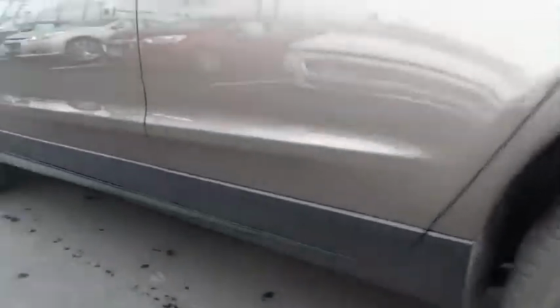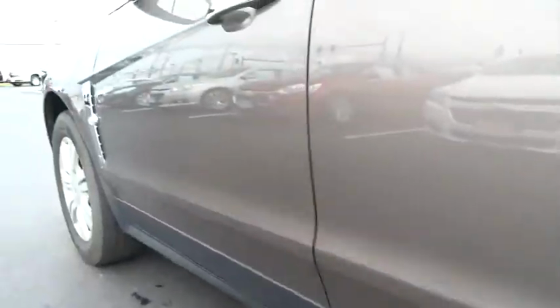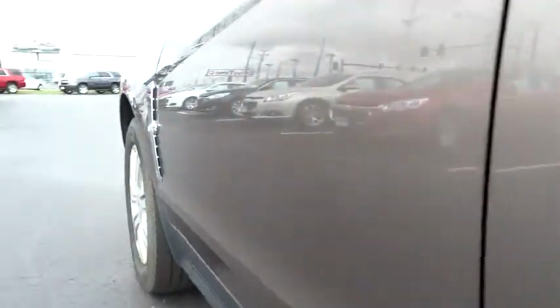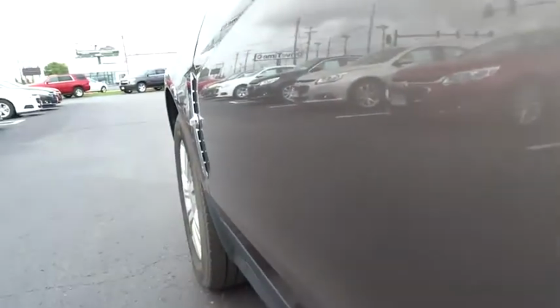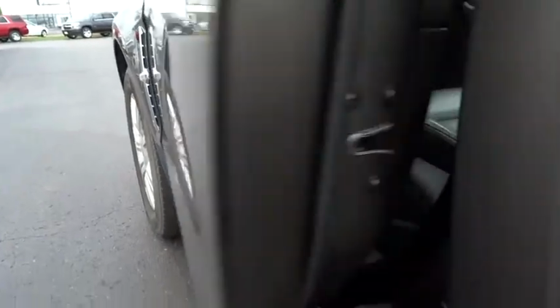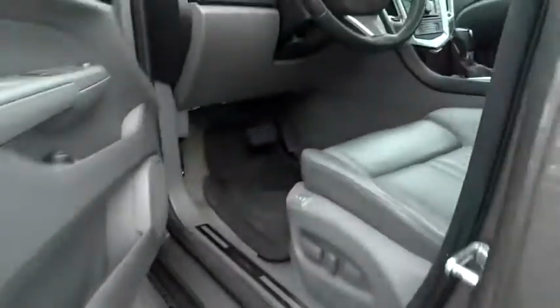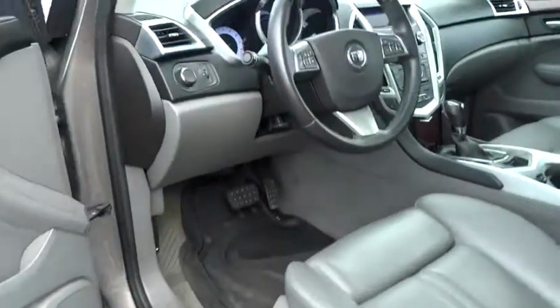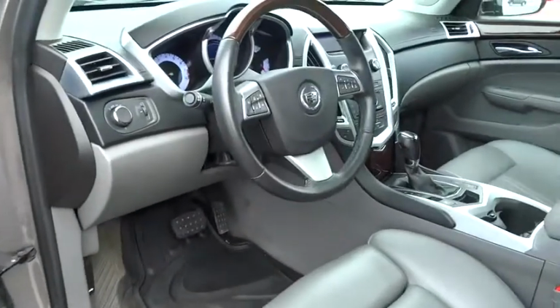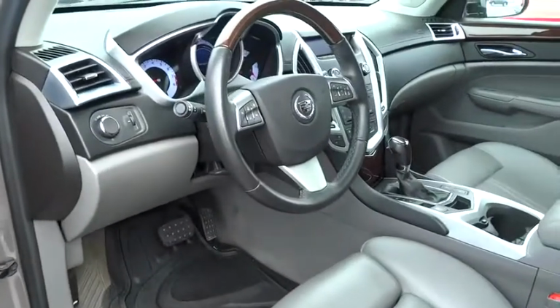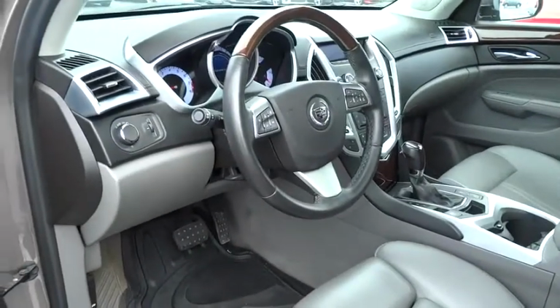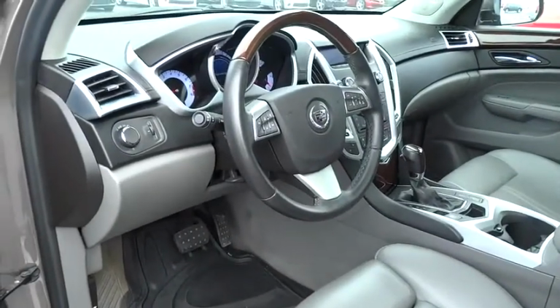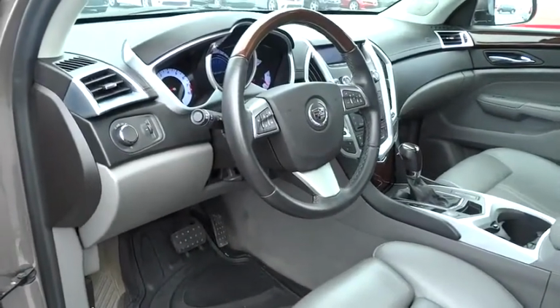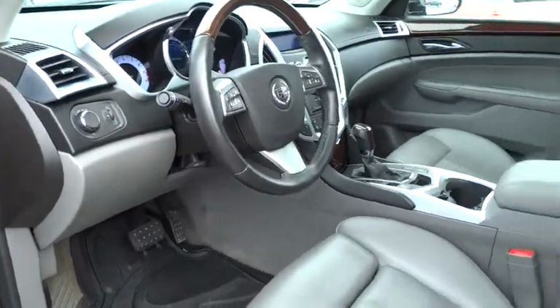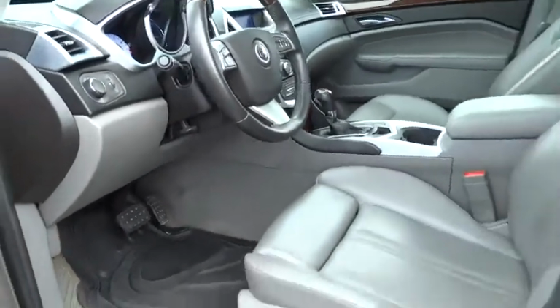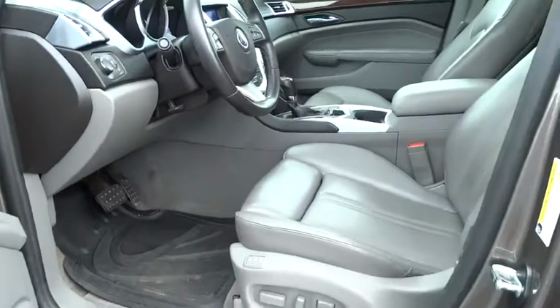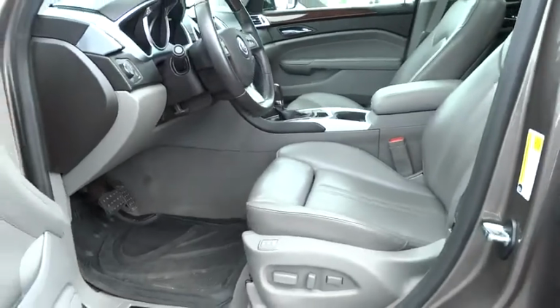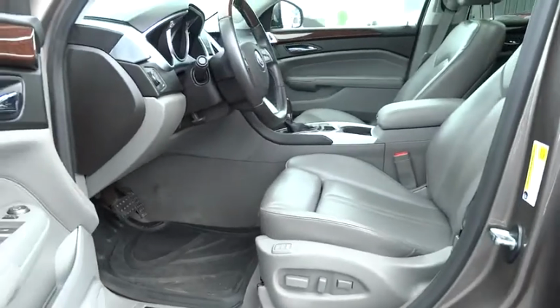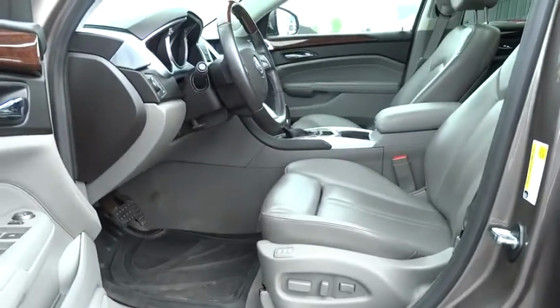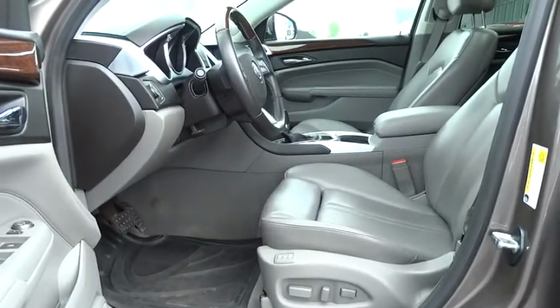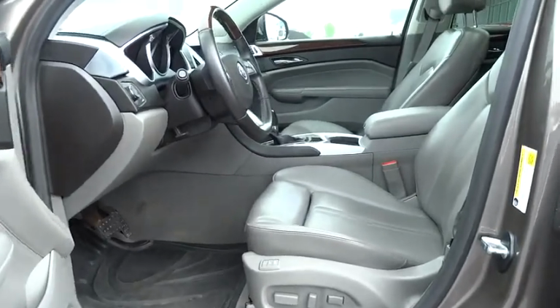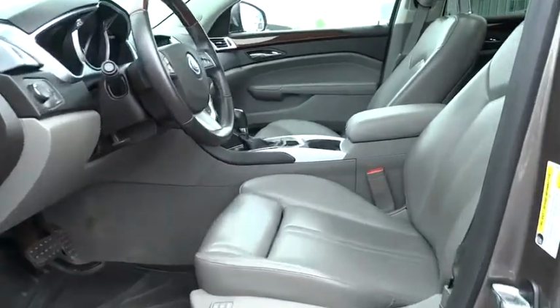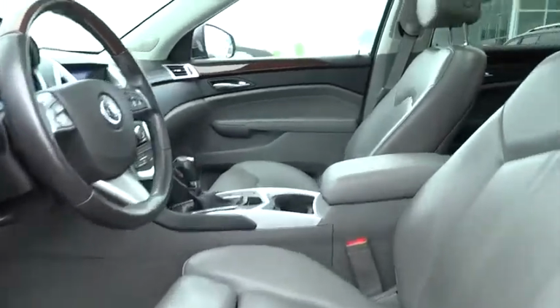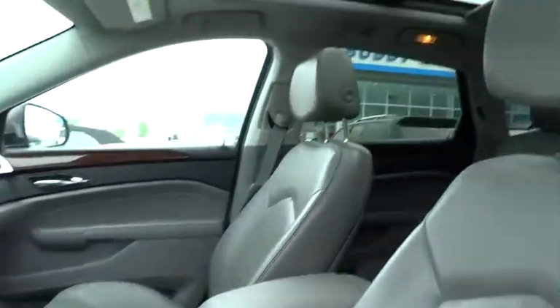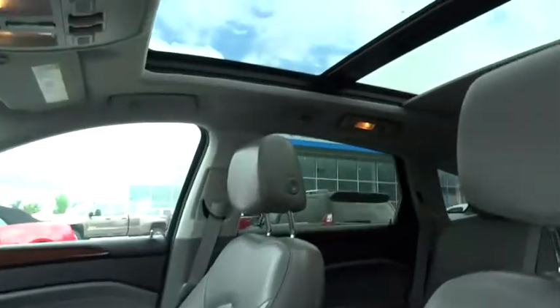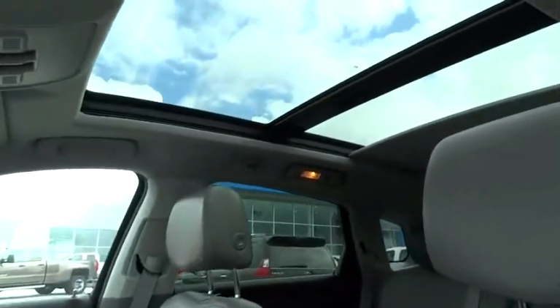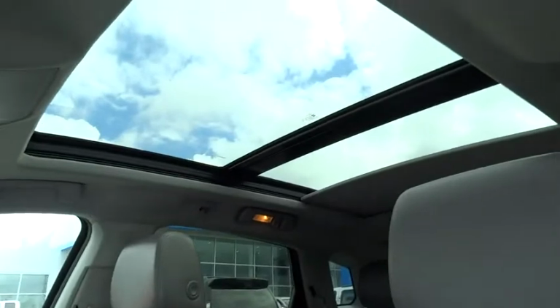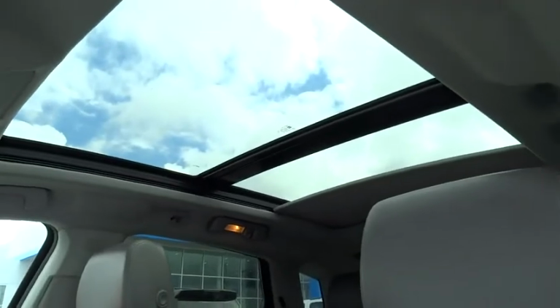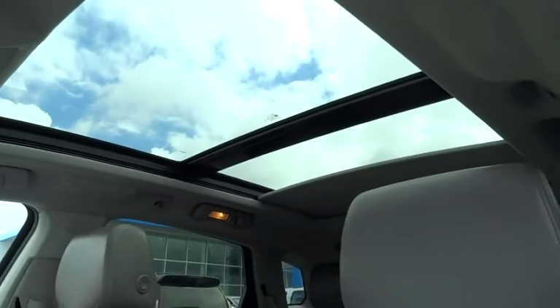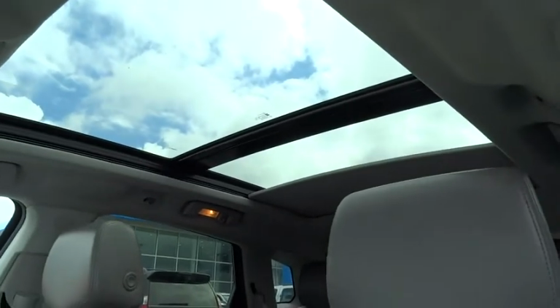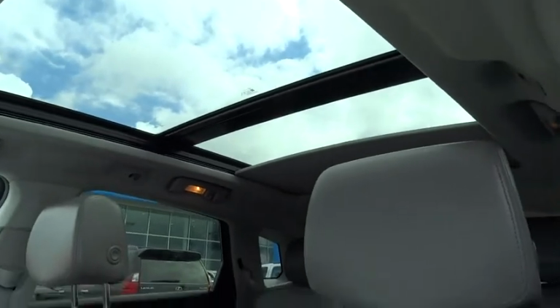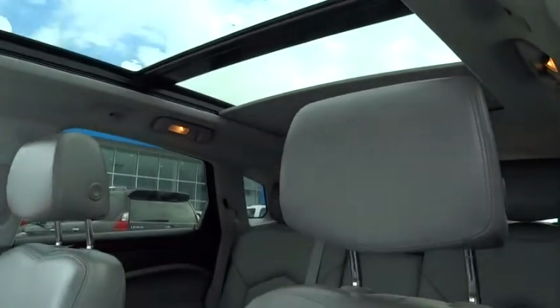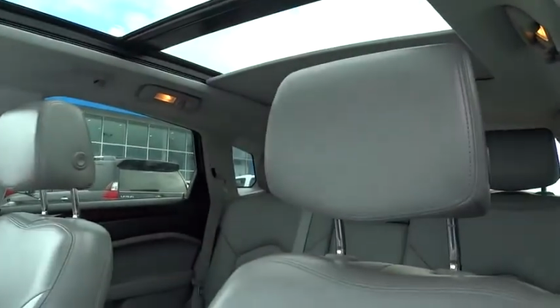Auto dimming rear view mirror. Keyless start. Keyless entry. Aluminum wheels. Floor mats. Cruise control. Four-wheel disc brakes. Rear defrost. Universal garage door opener. Premium sound system. Climate control.